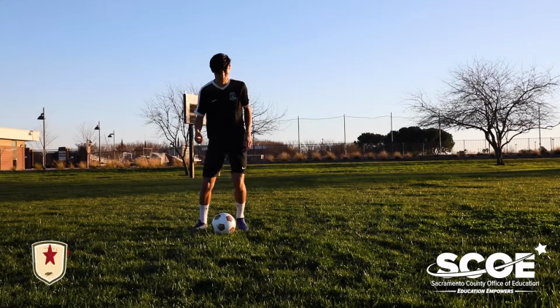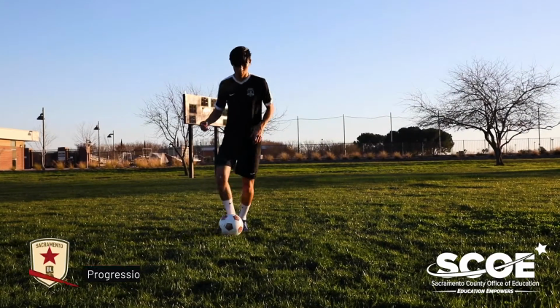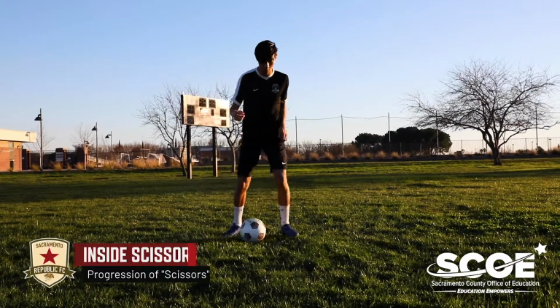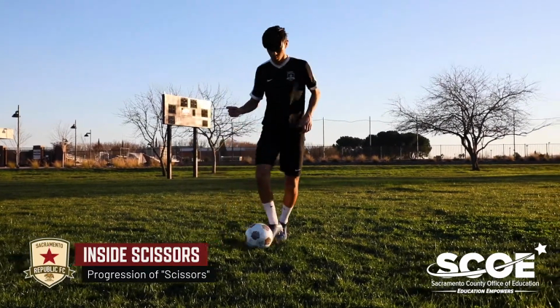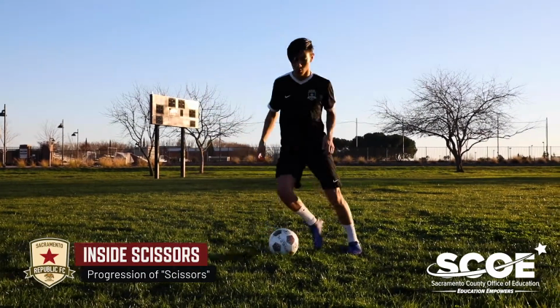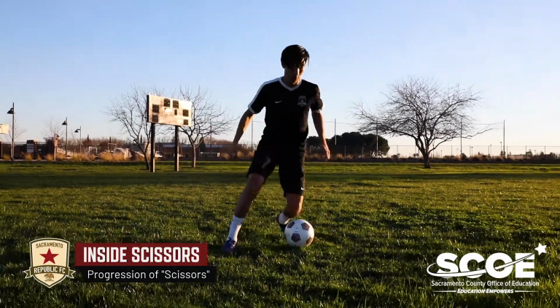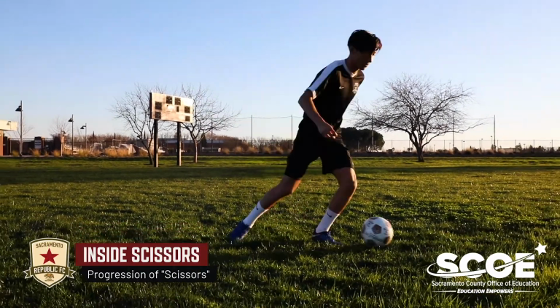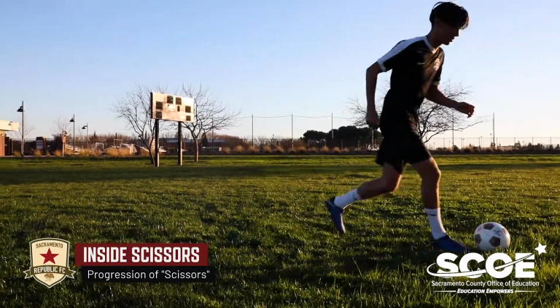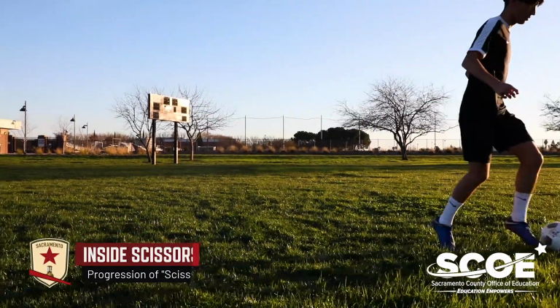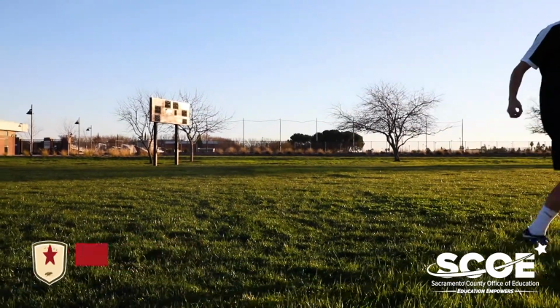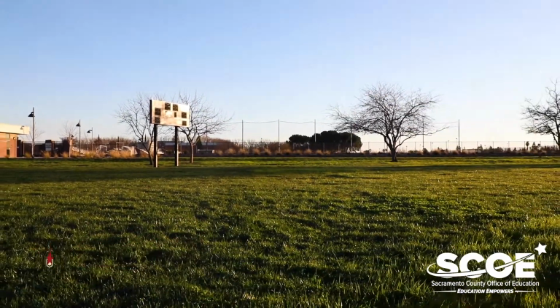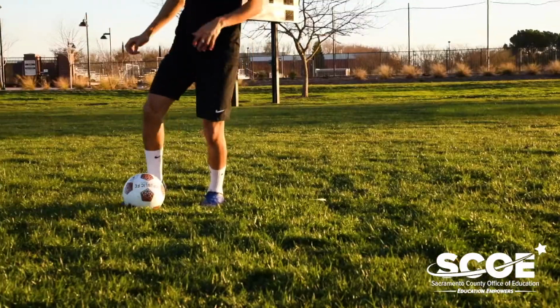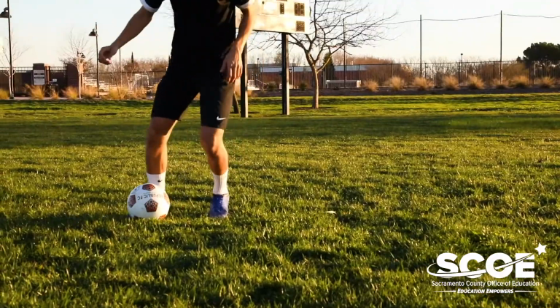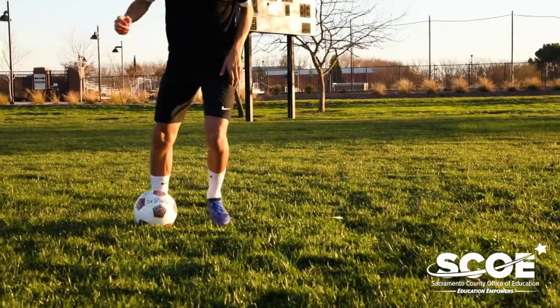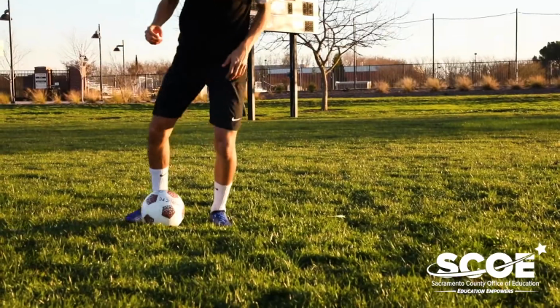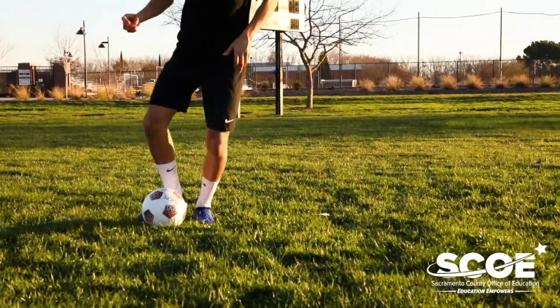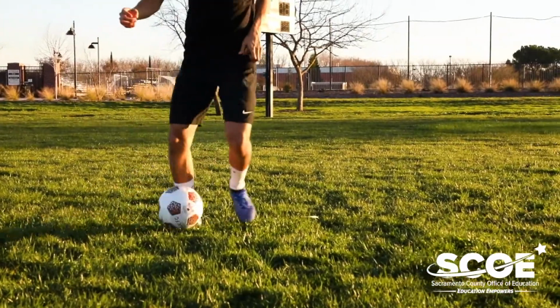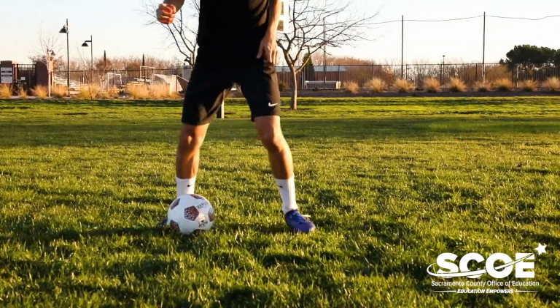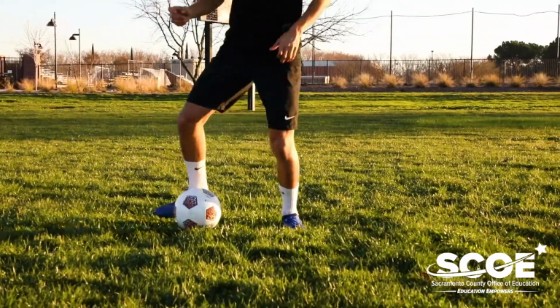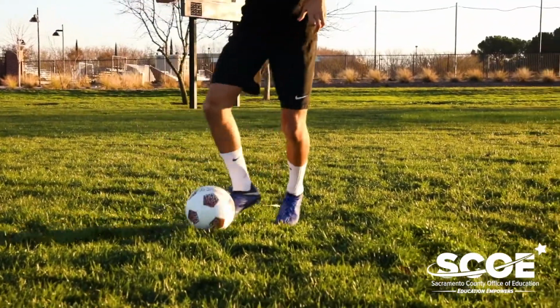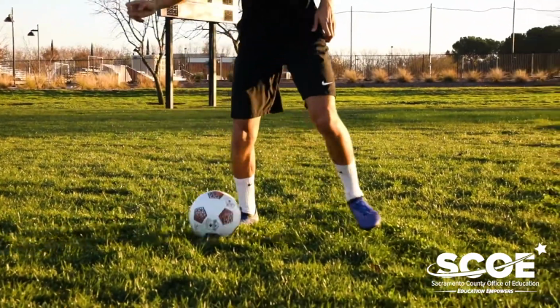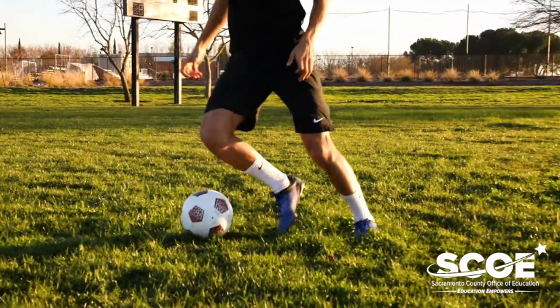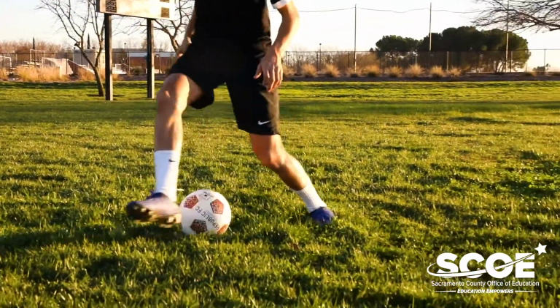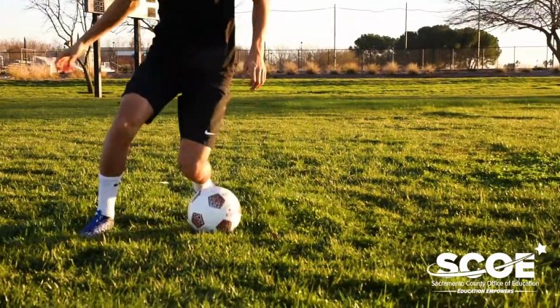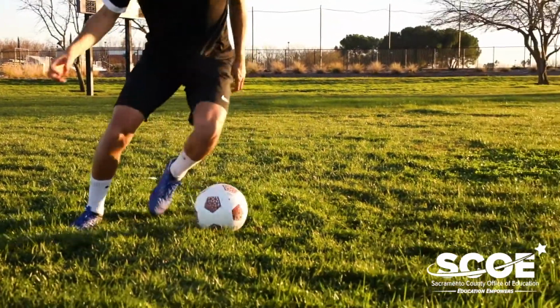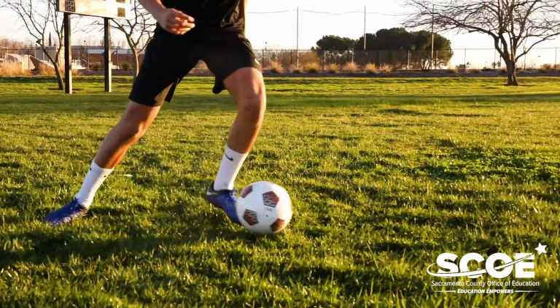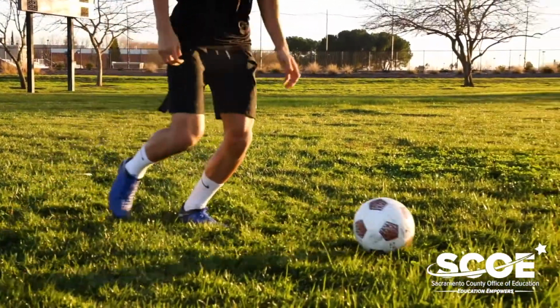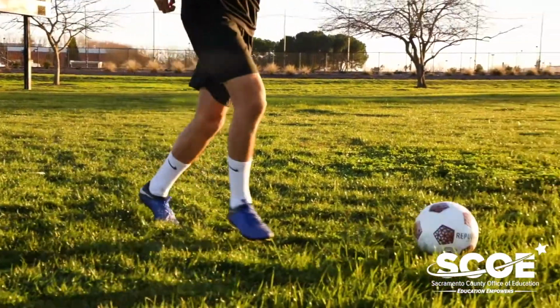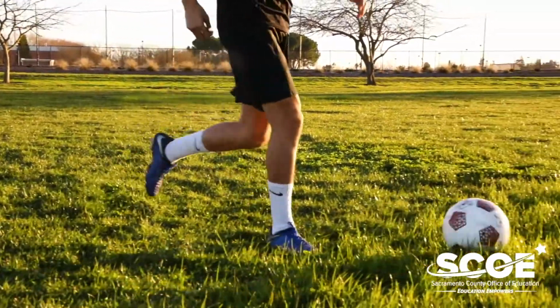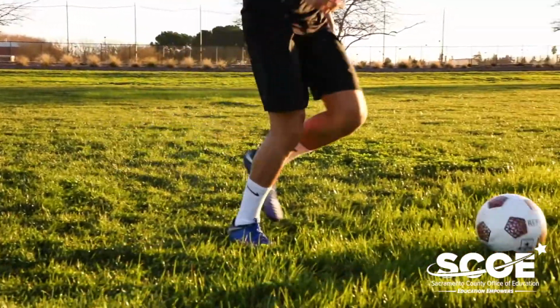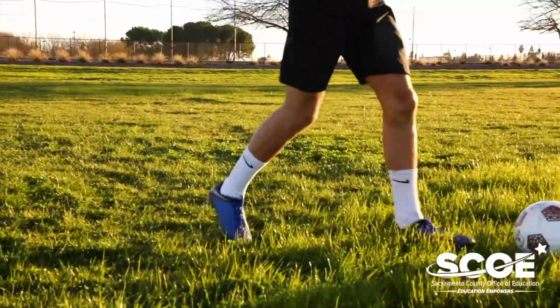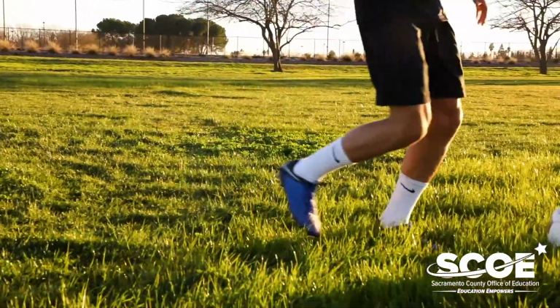First move is a progression of the scissors — the inside scissors. Move the ball across your body with the inside of one foot, hop on the opposite foot and take it away with the outside of the opposite foot.